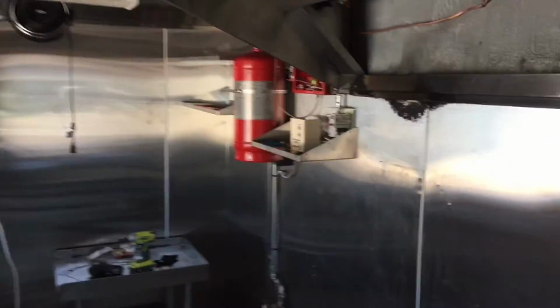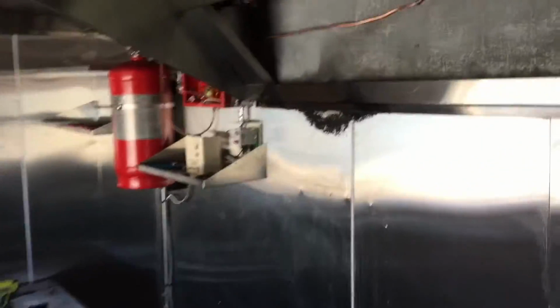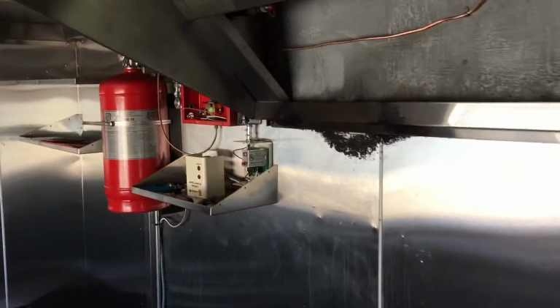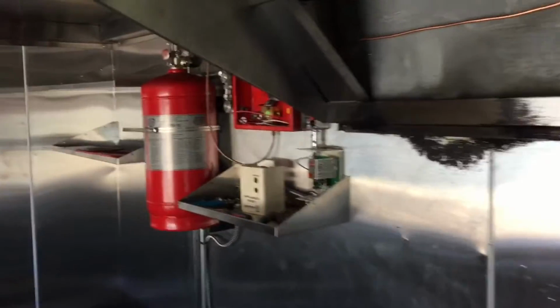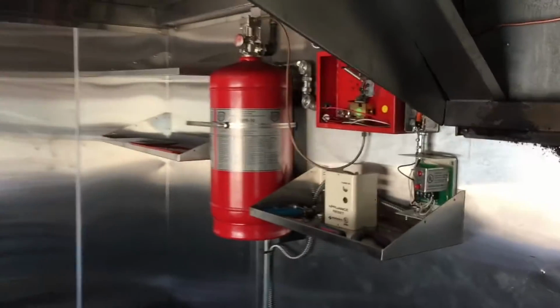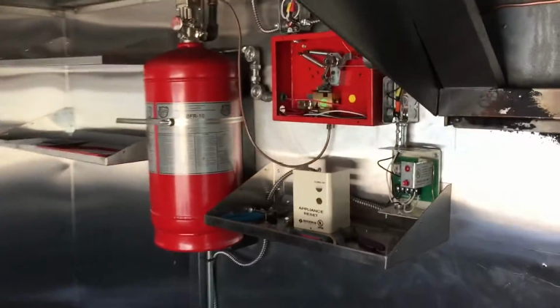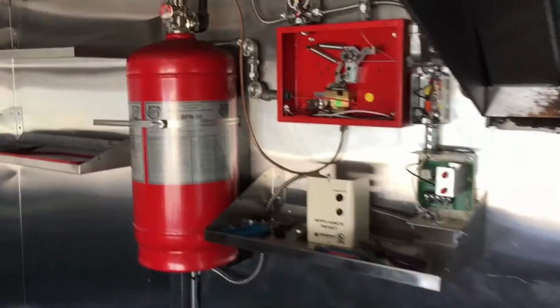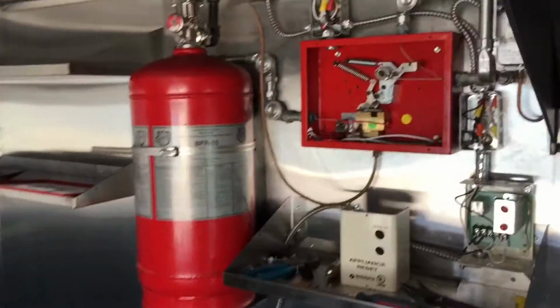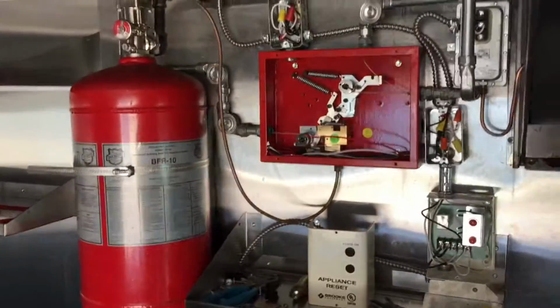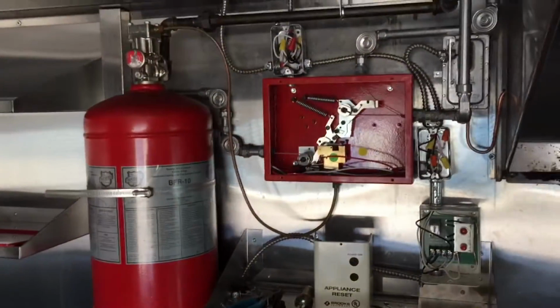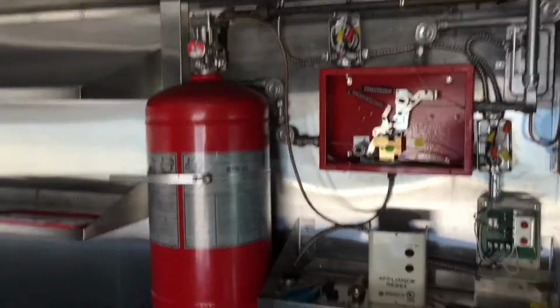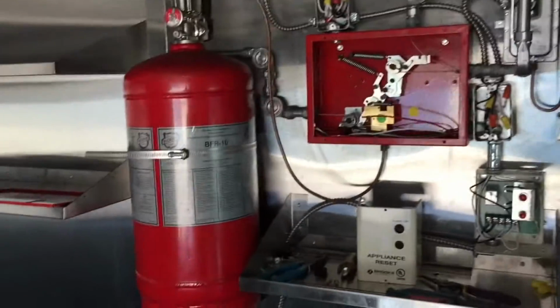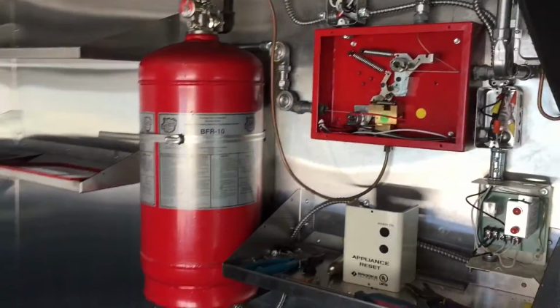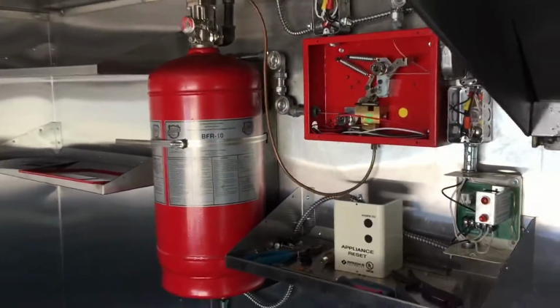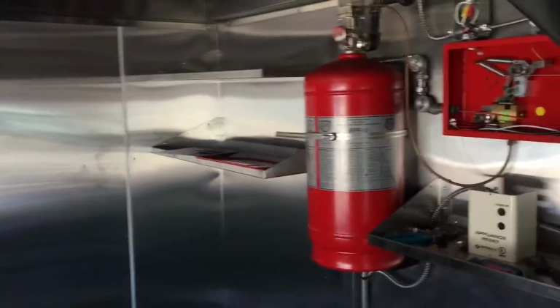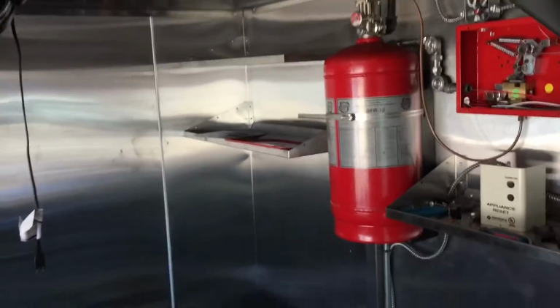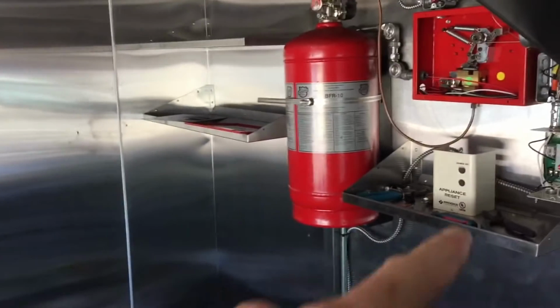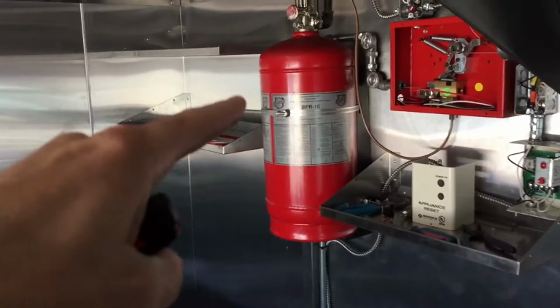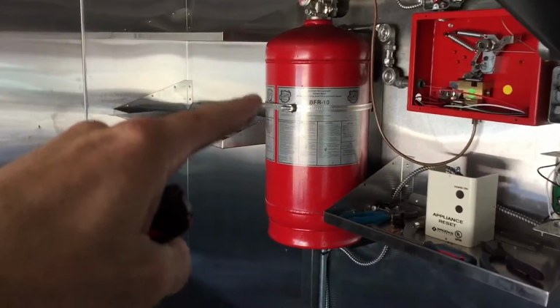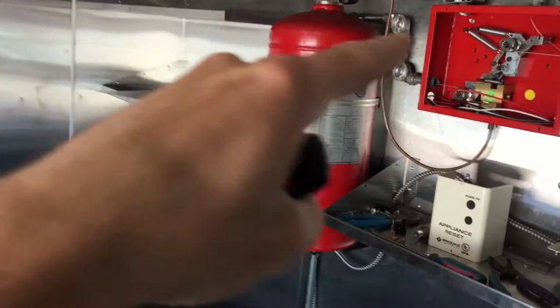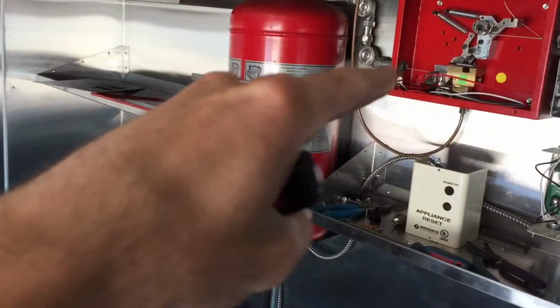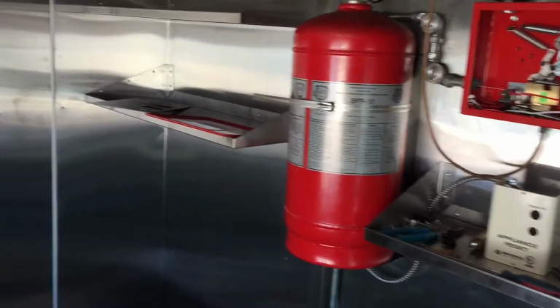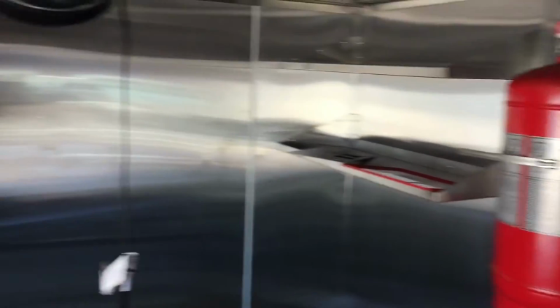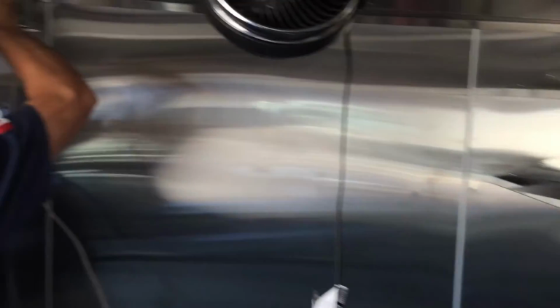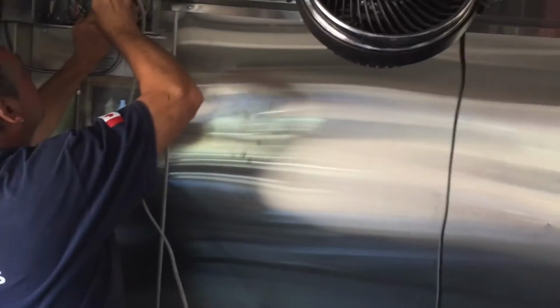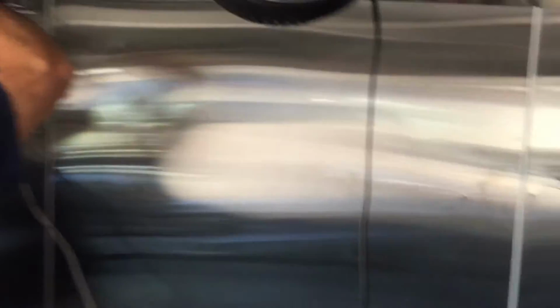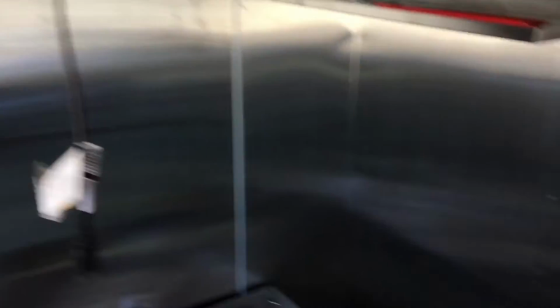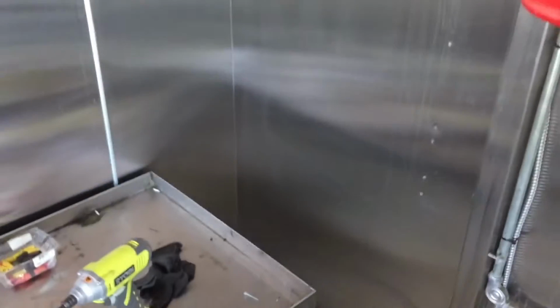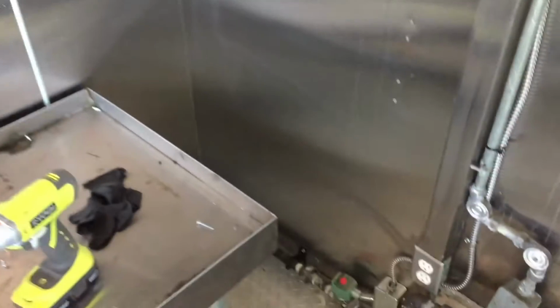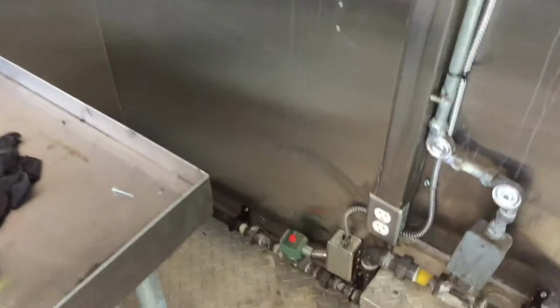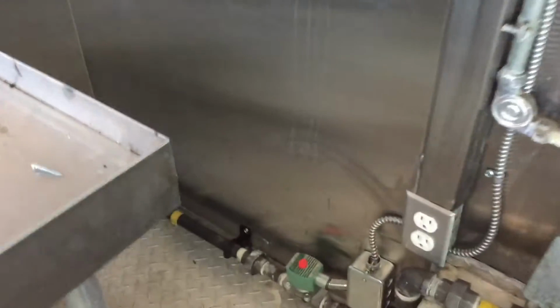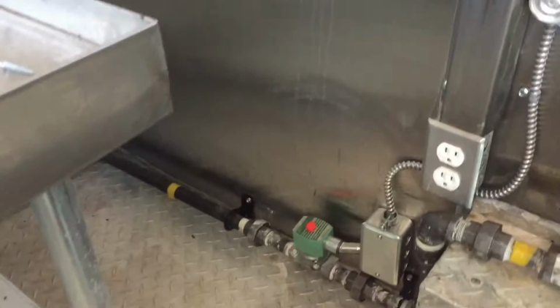Here we are doing a food truck. This customer had bought a system that was already previously installed — that's the fire suppression tank with the control head — and he didn't have the gas valve, so we had John install the electric gas valve.